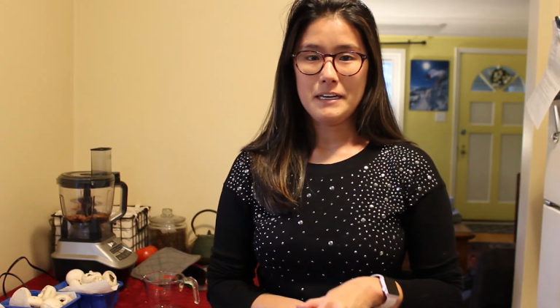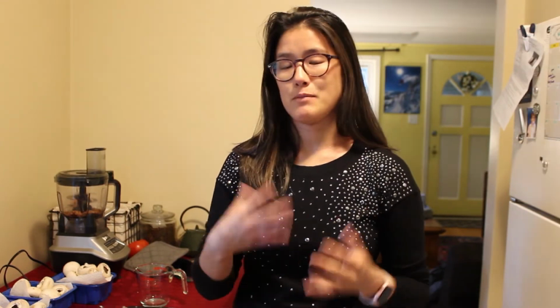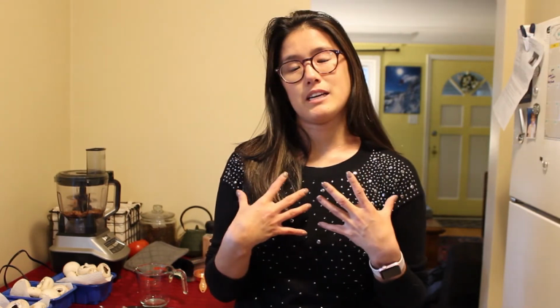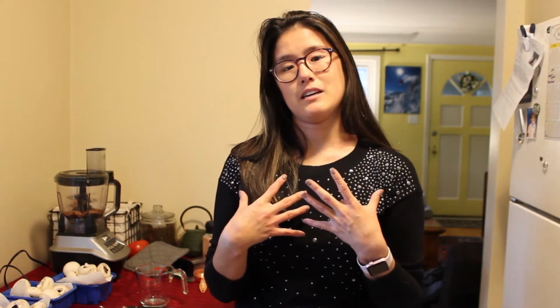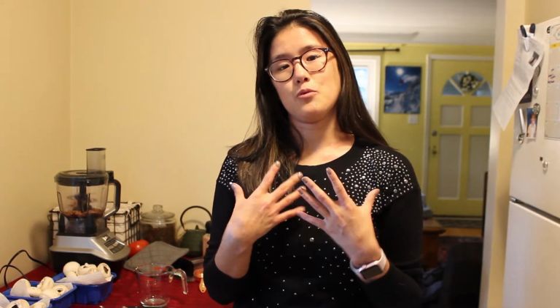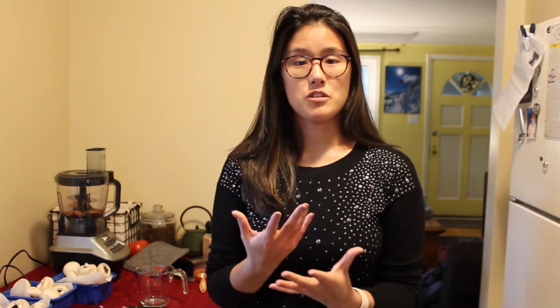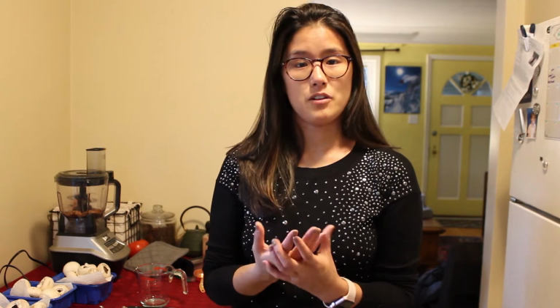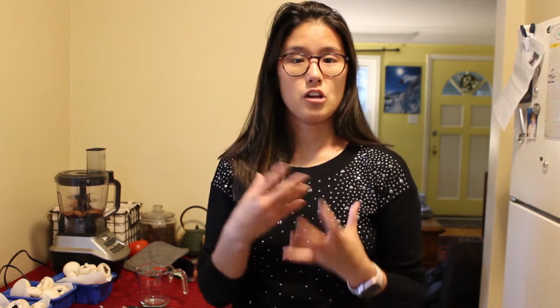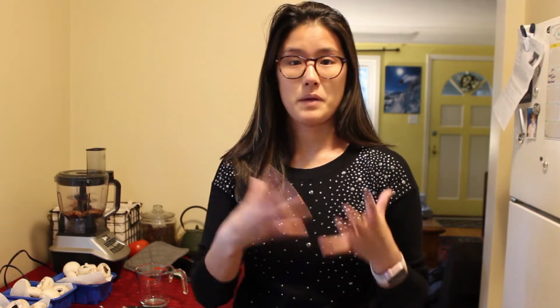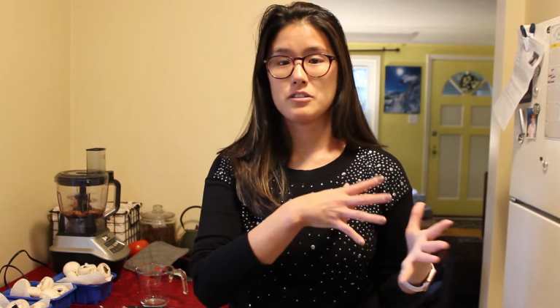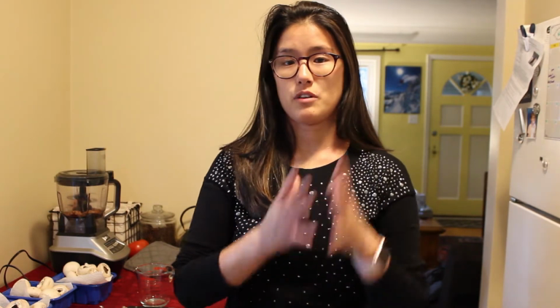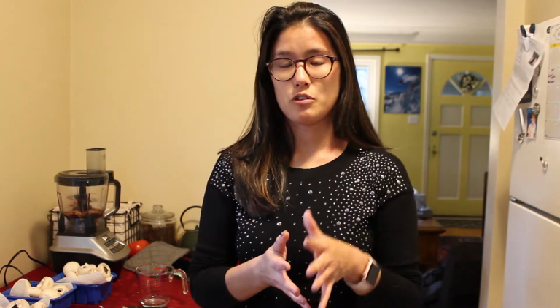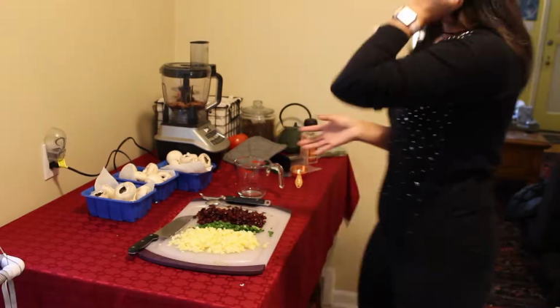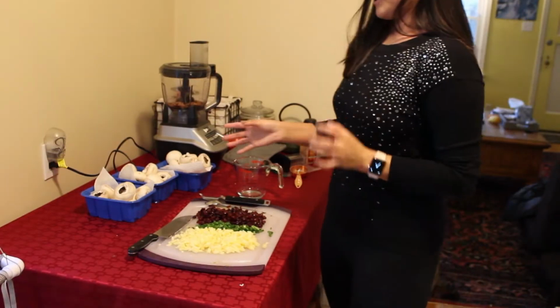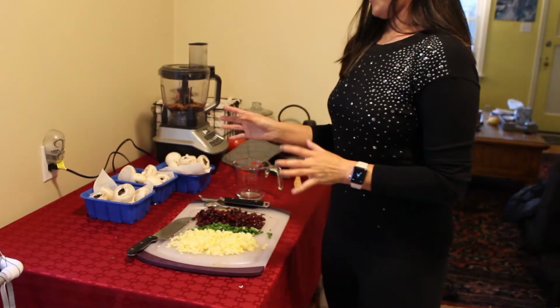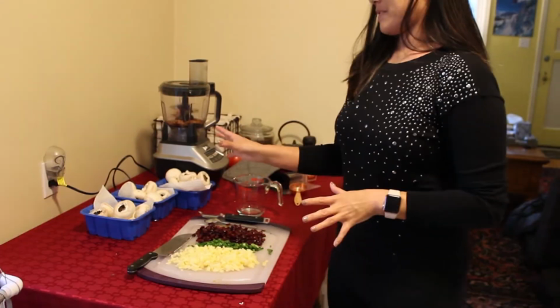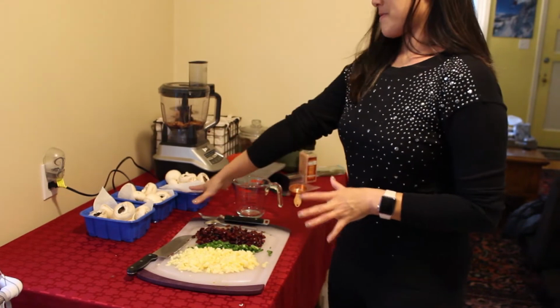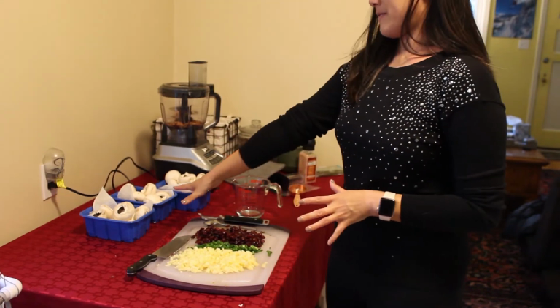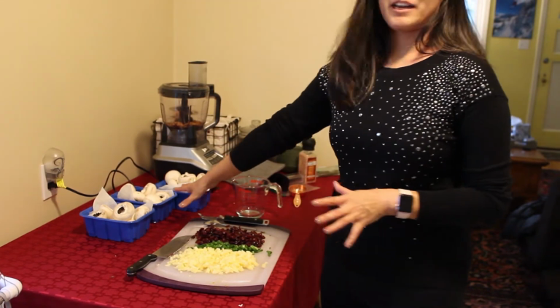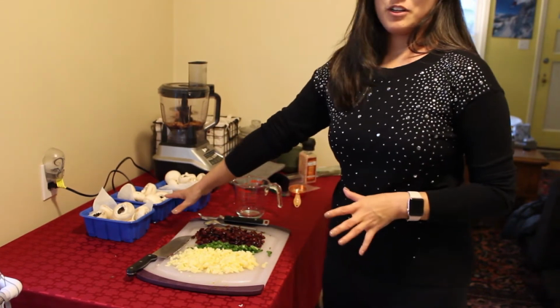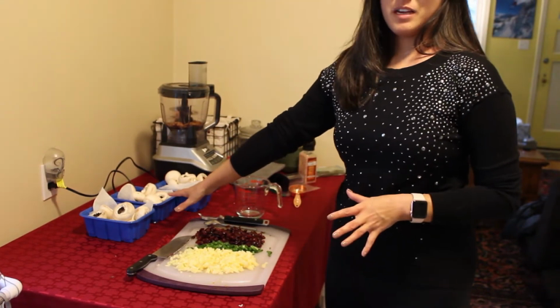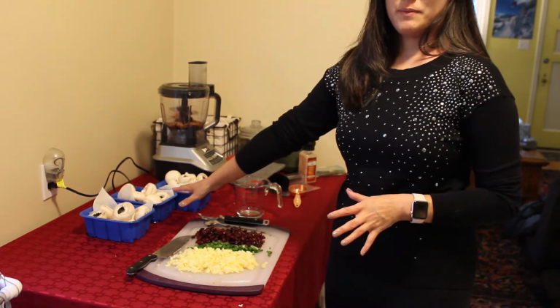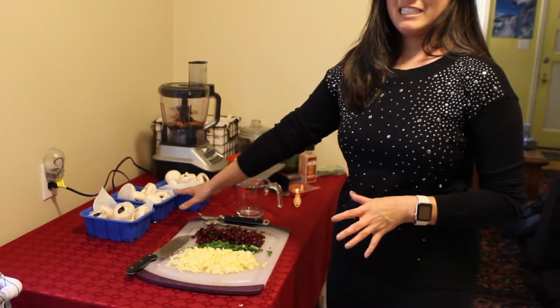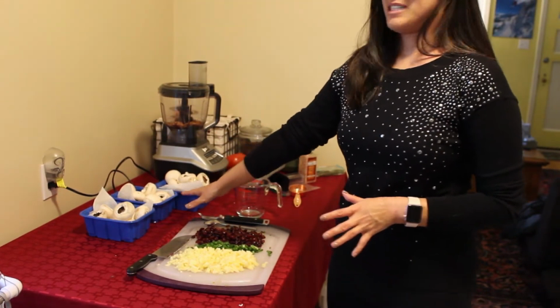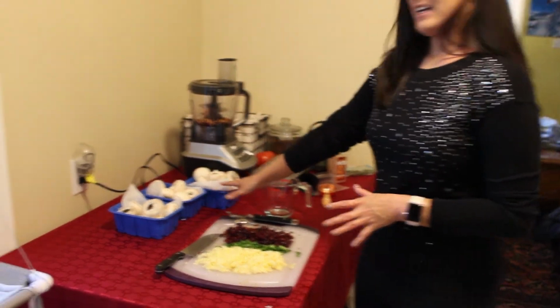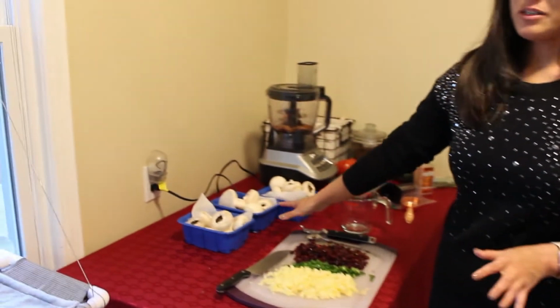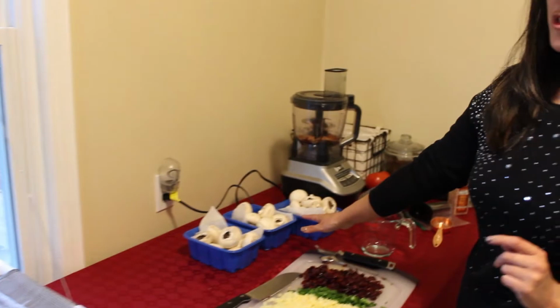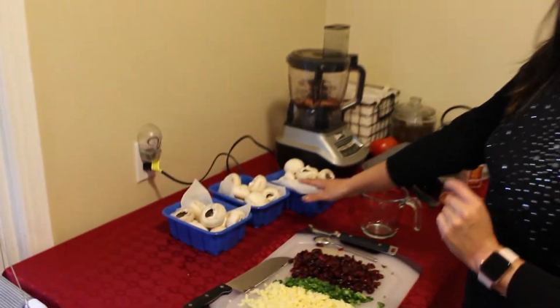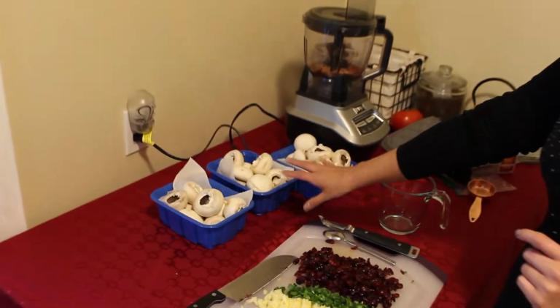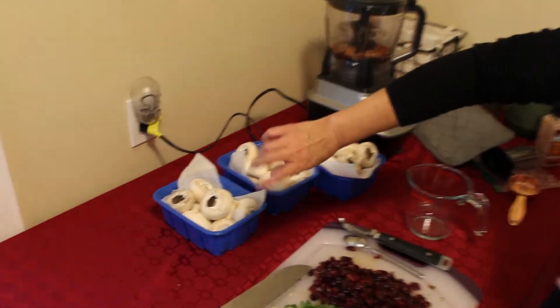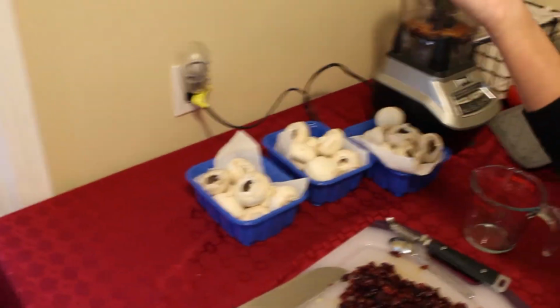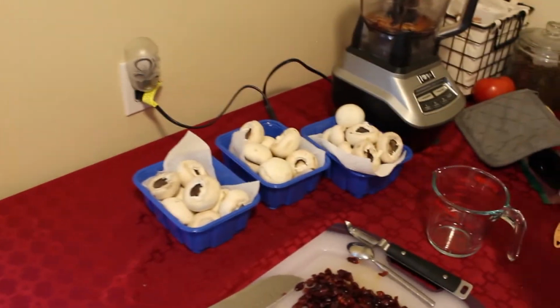I am using white mushrooms. I couldn't find larger baby bellas, or else I would have used those. The white mushrooms have already been de-stemmed, which was actually much easier than I thought — you just have to literally rip them out.